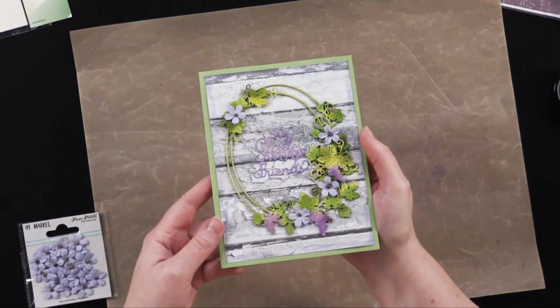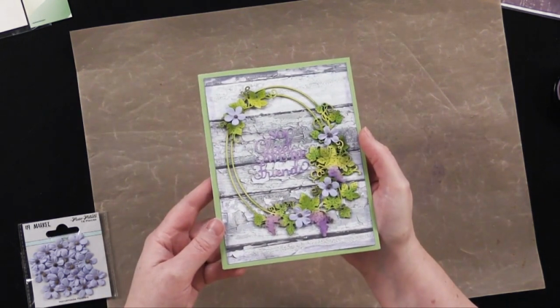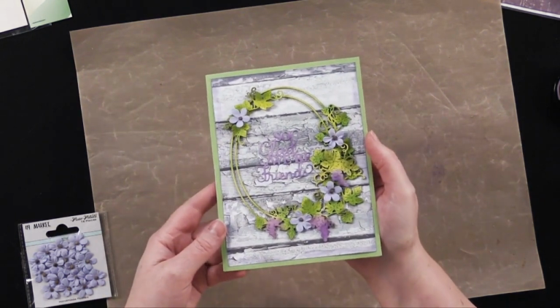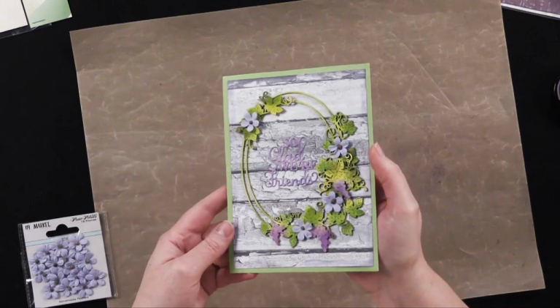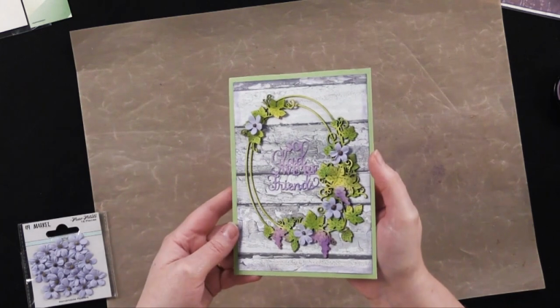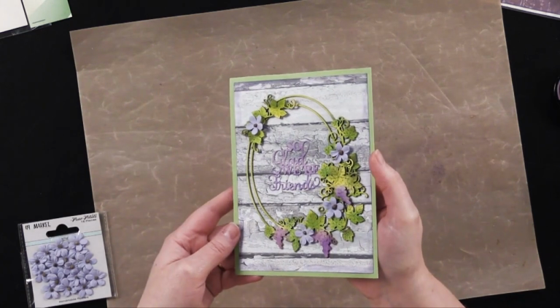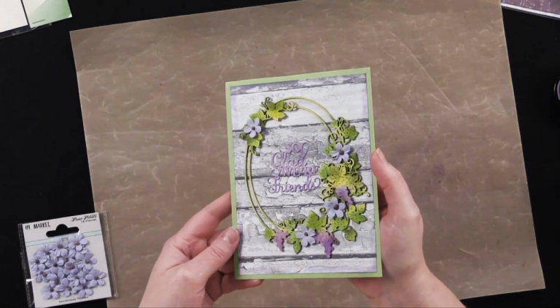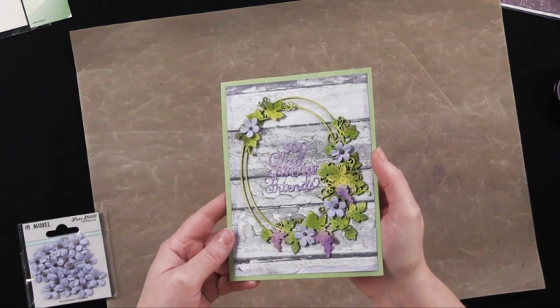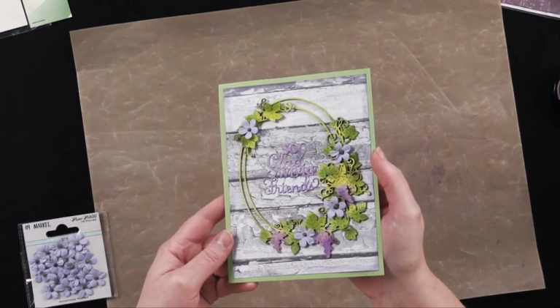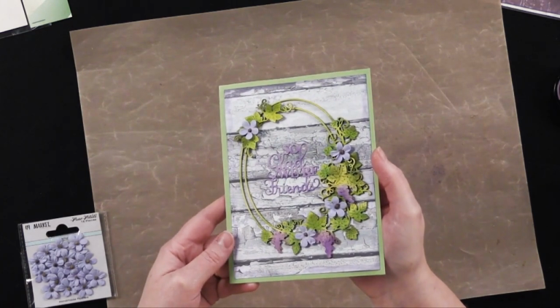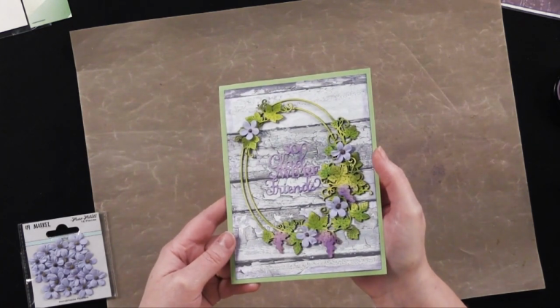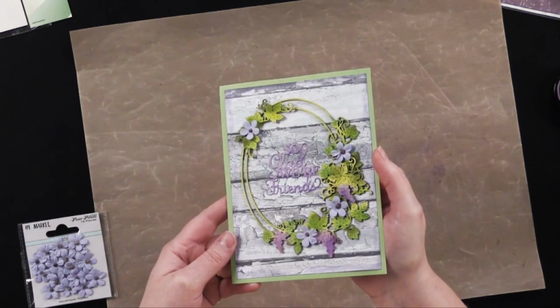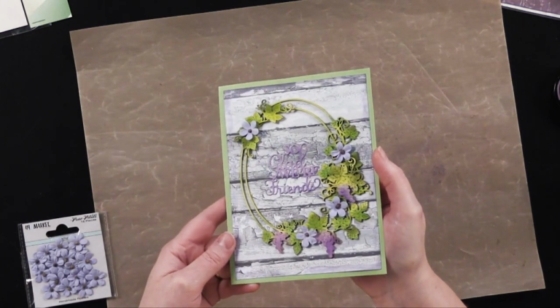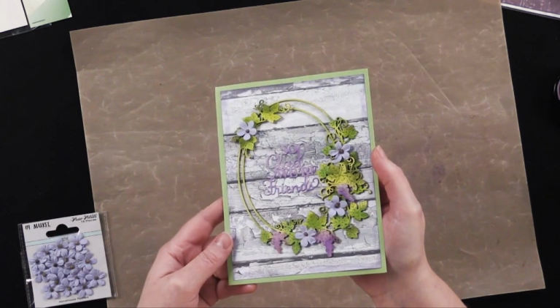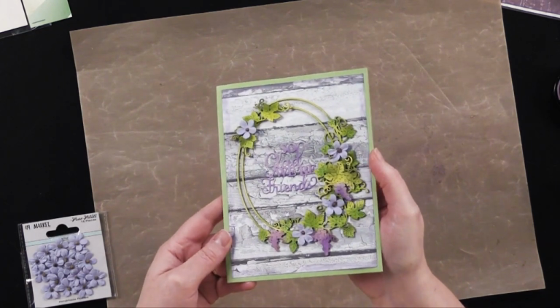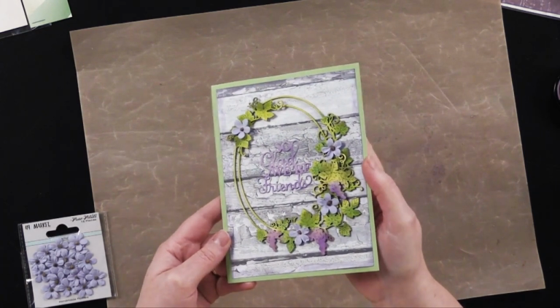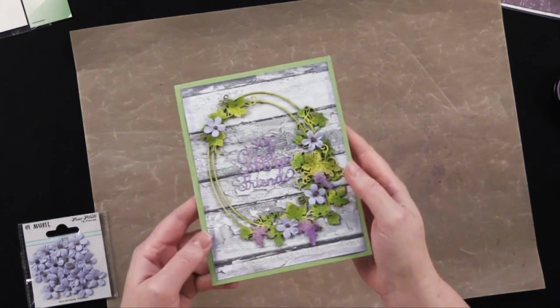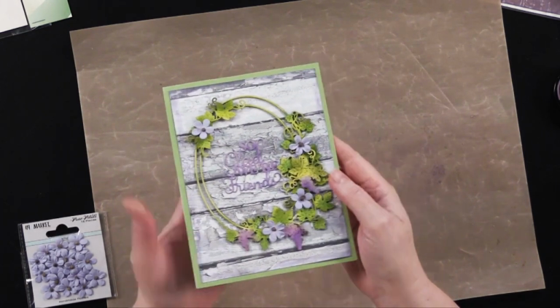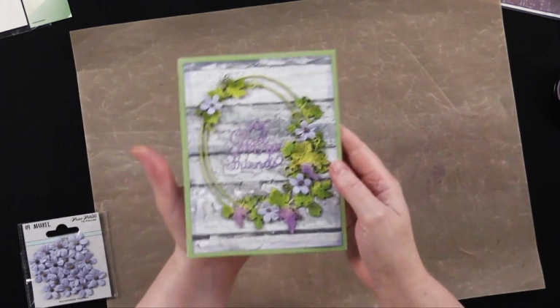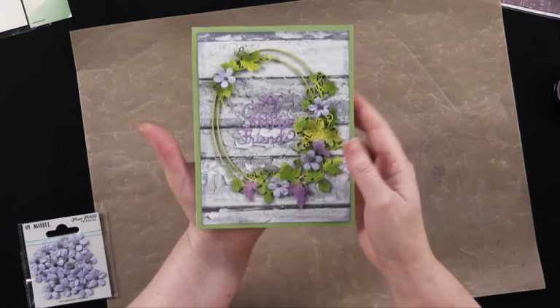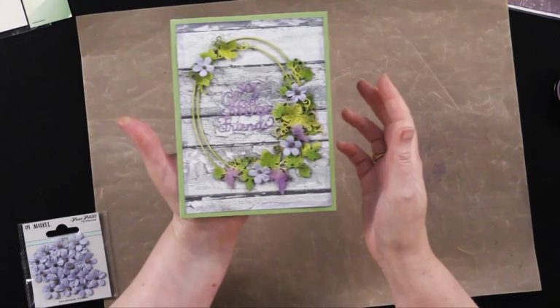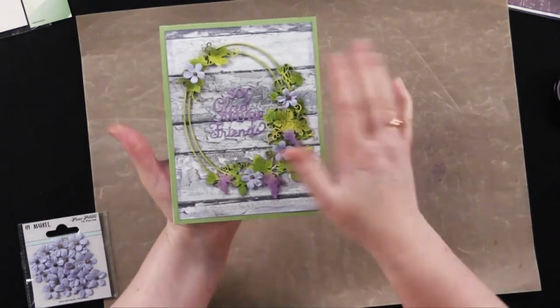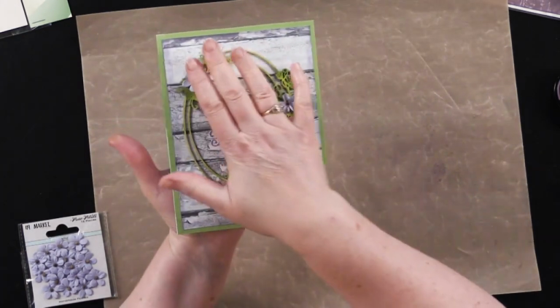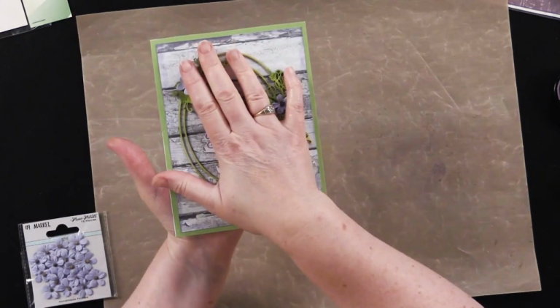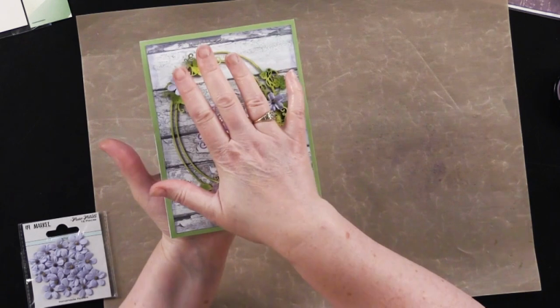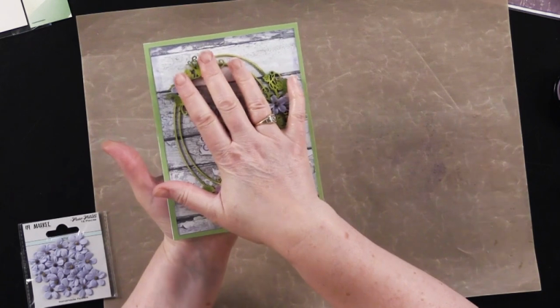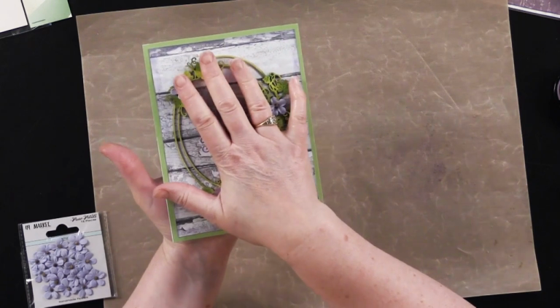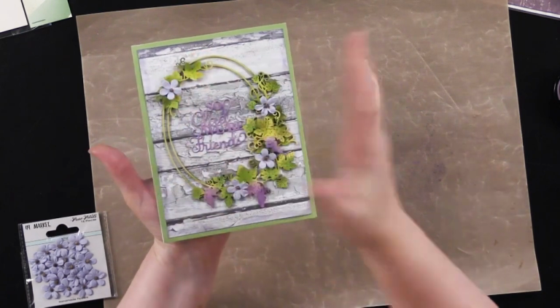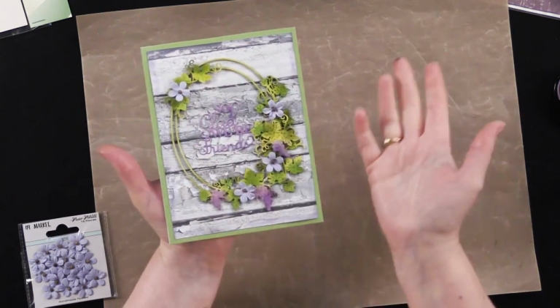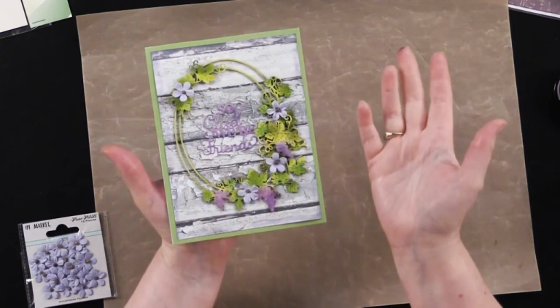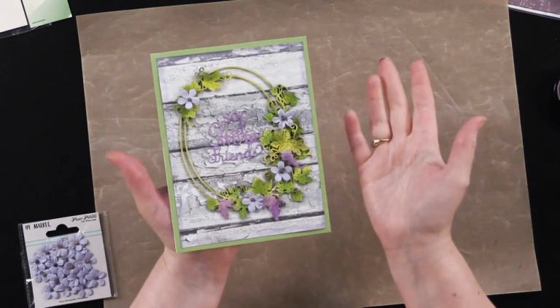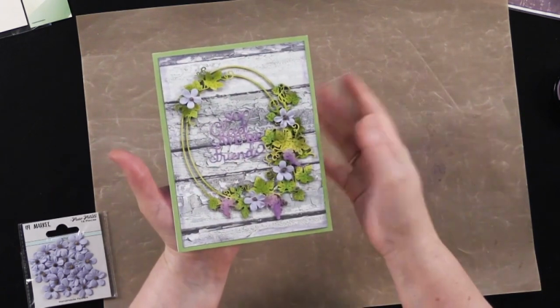All done. Let it dry about 10 minutes and then it can go right in the mail. I like it because it has some dimension but it is still very flat and very mailable.